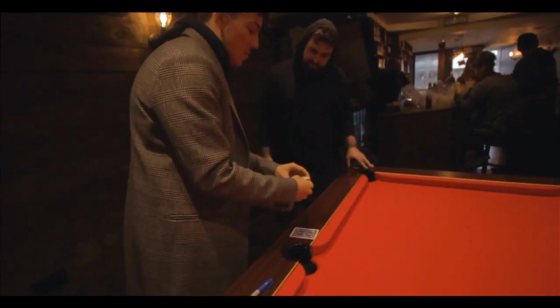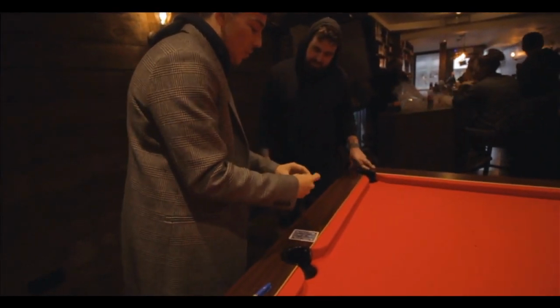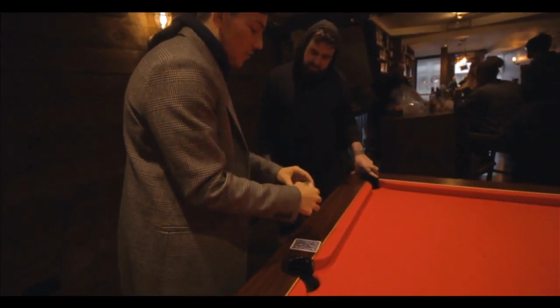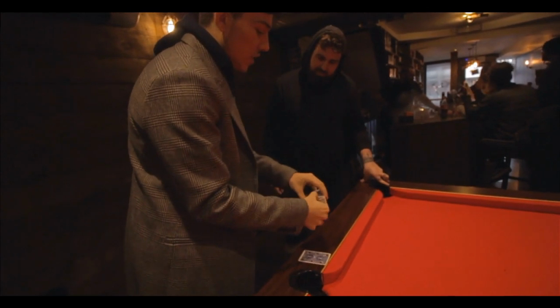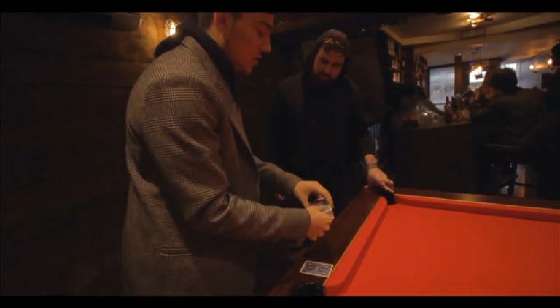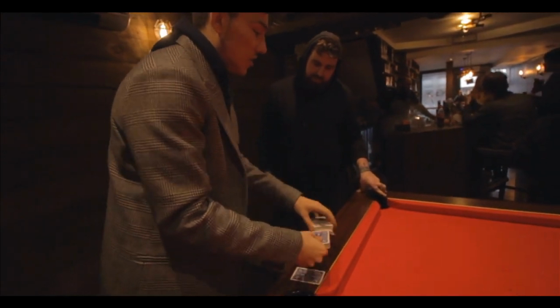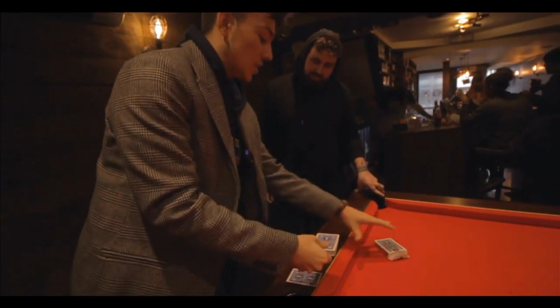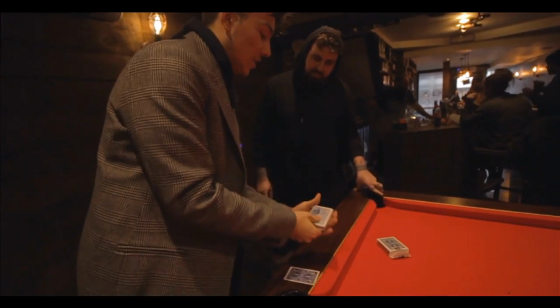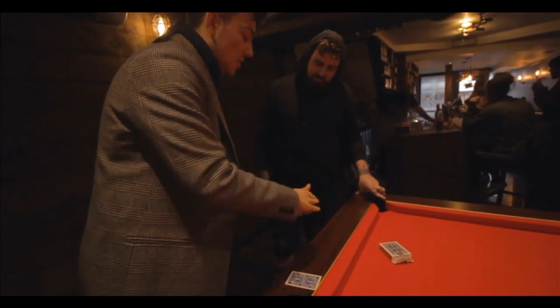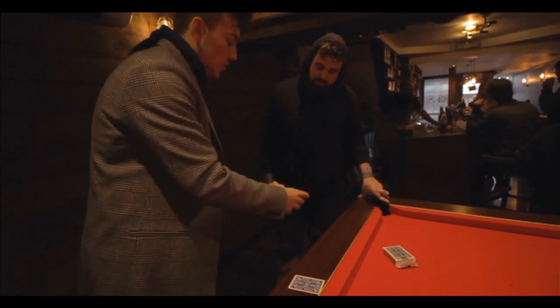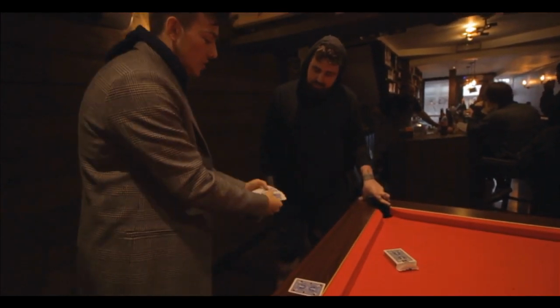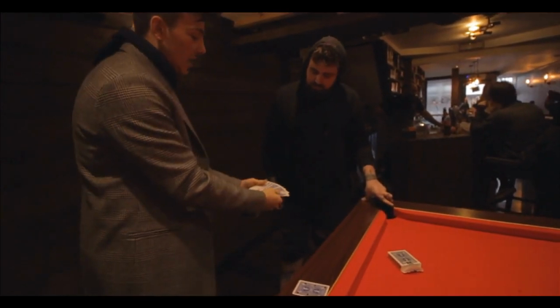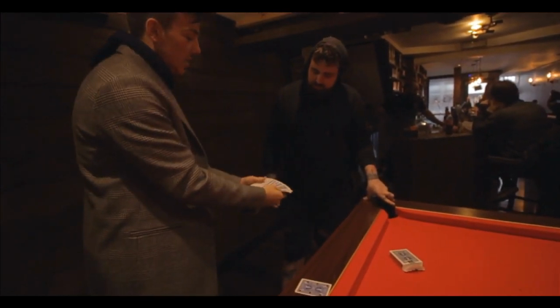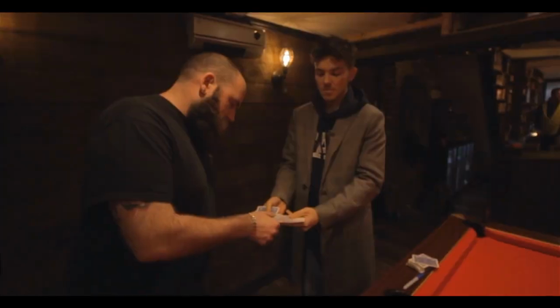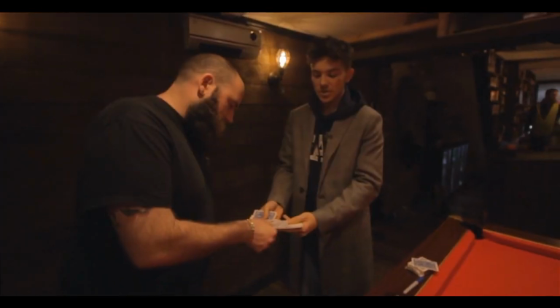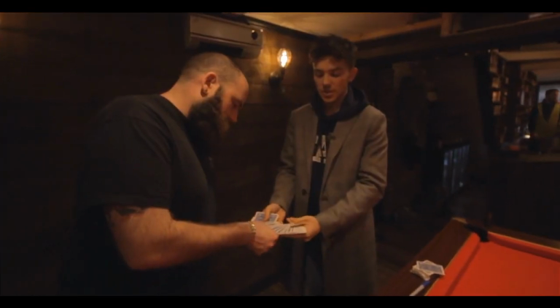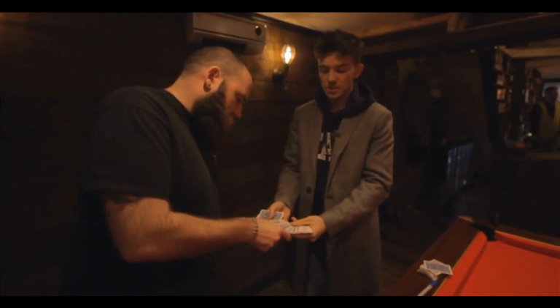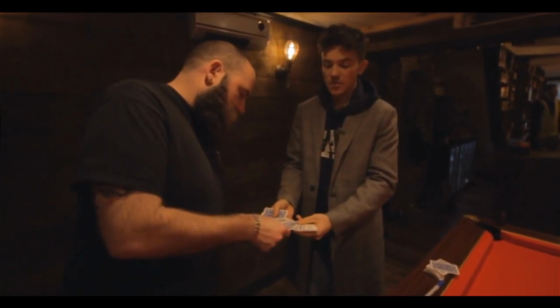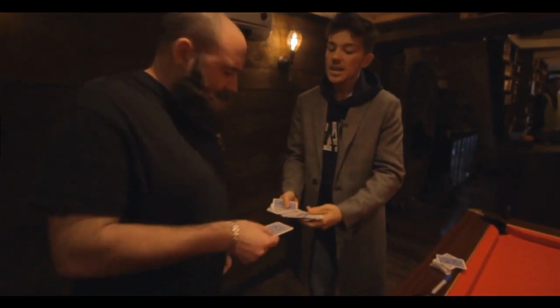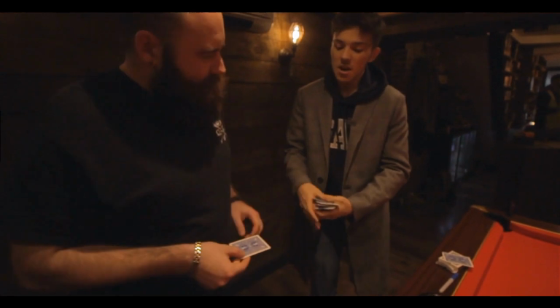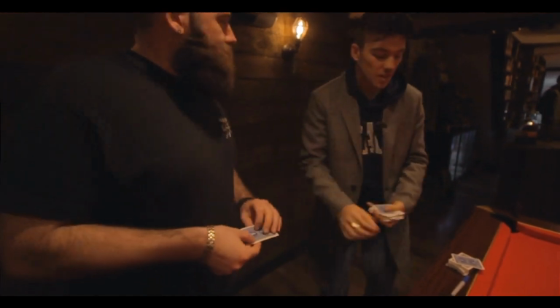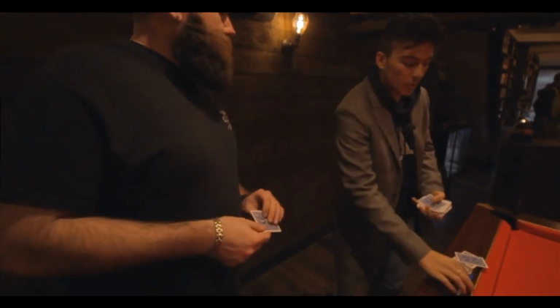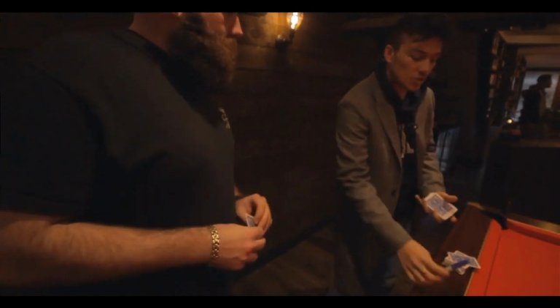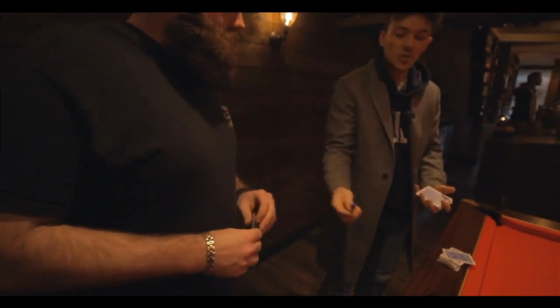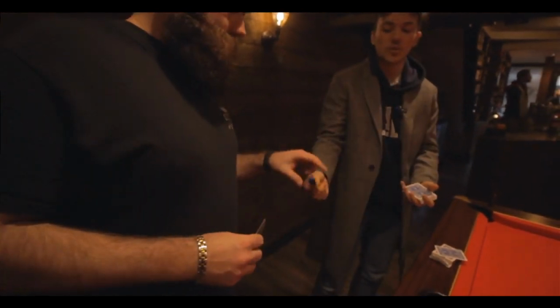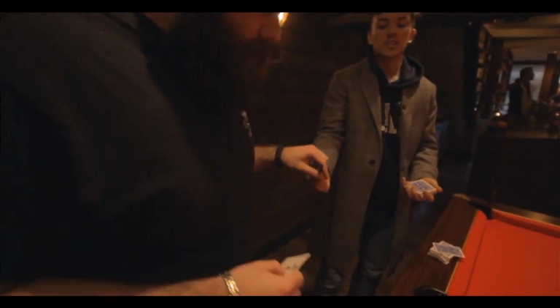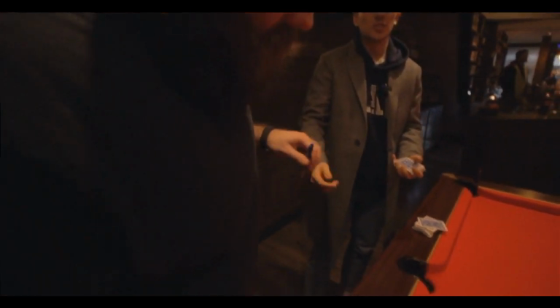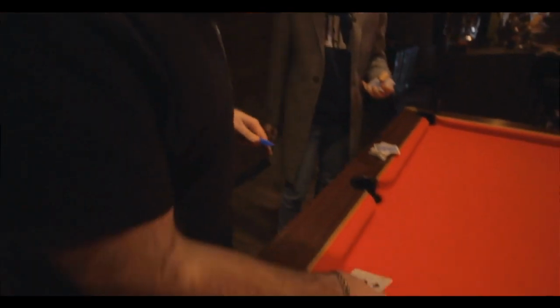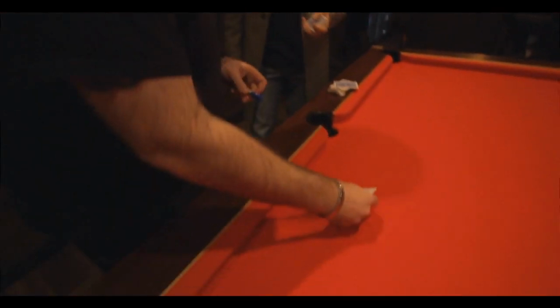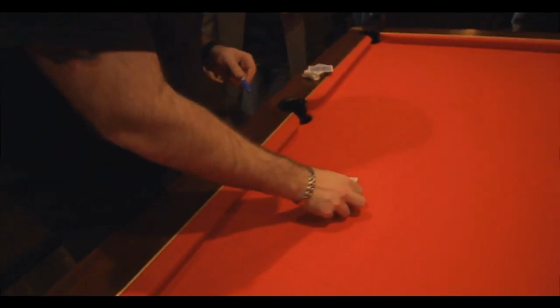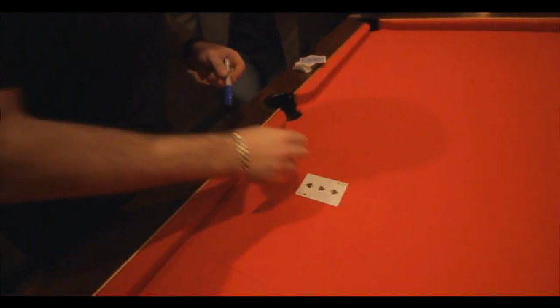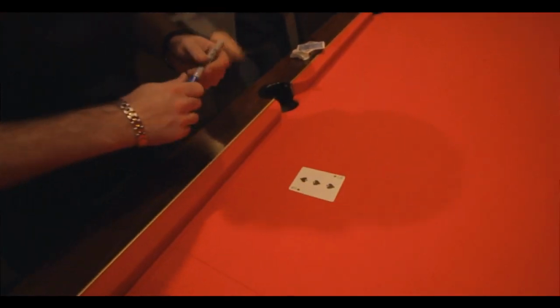But before we go any further, I need you to select a card. So can you just reach in and take out anyone — make sure it's a free choice. Perfect. It doesn't matter if I see it, but I want you to just sign your name across the face of it so you know that is the only one of its kind.